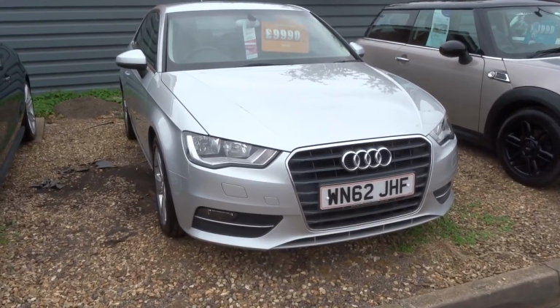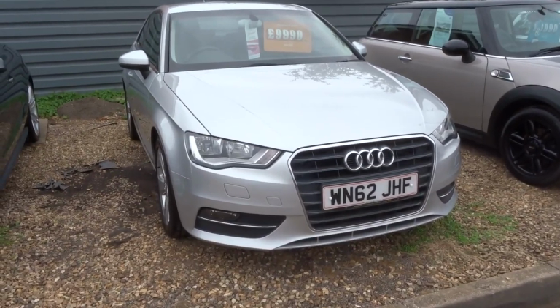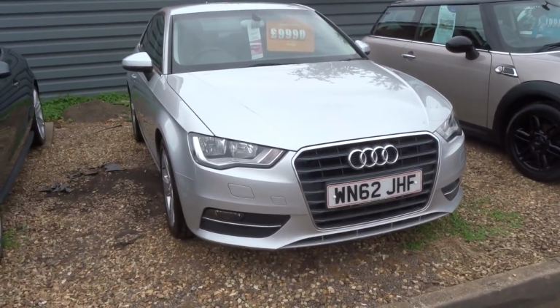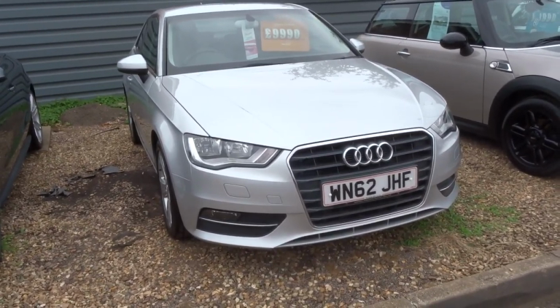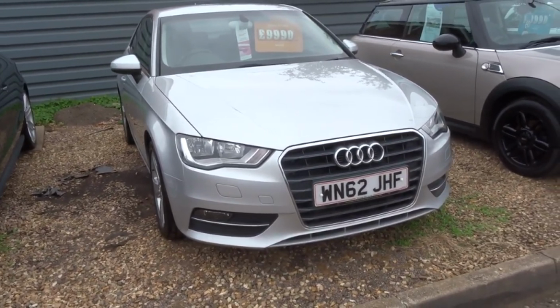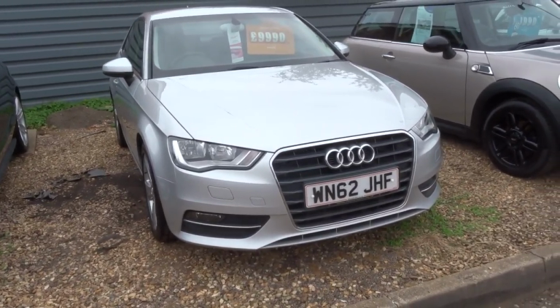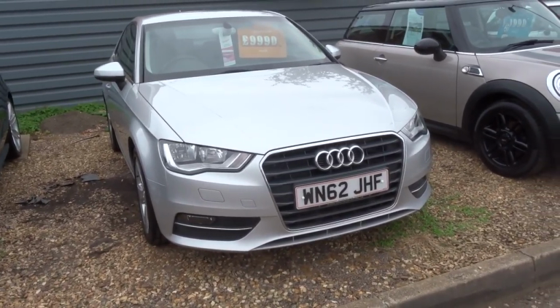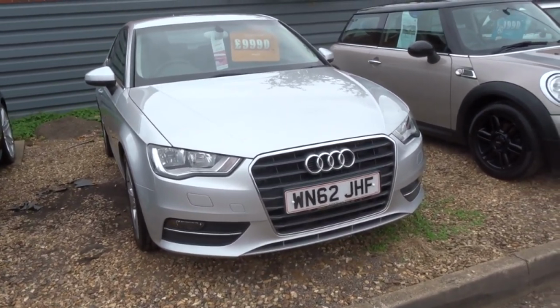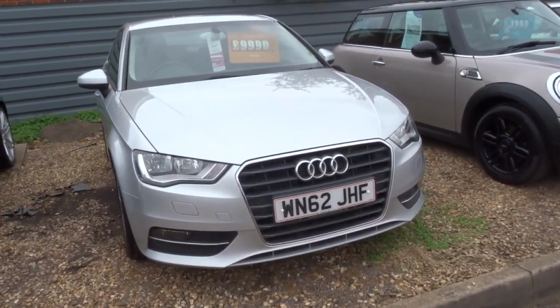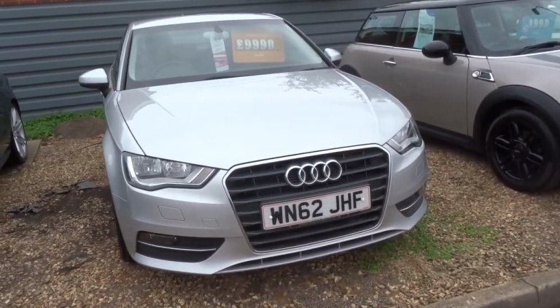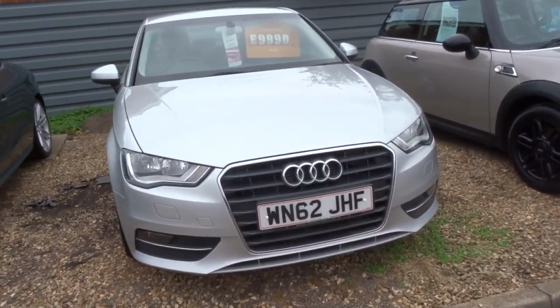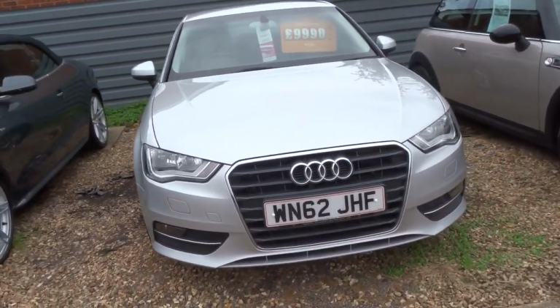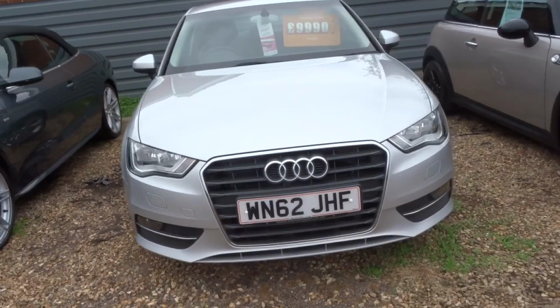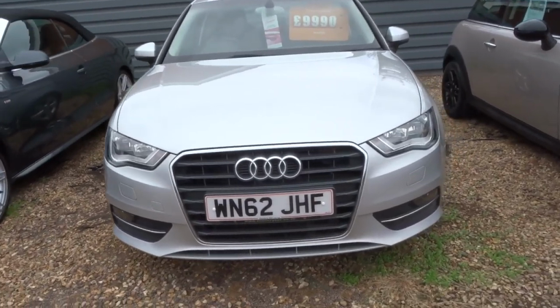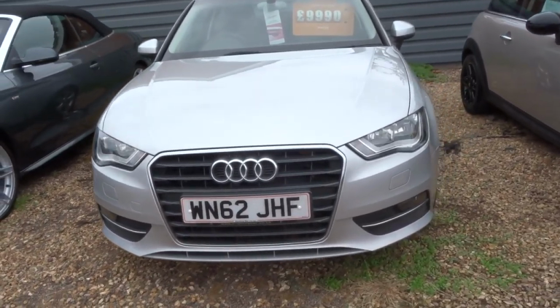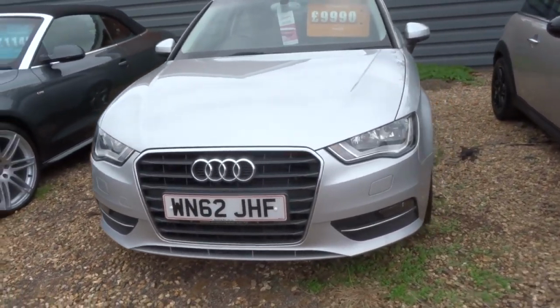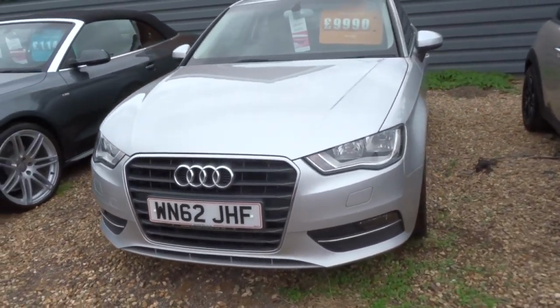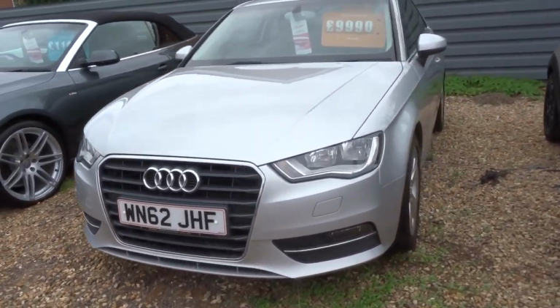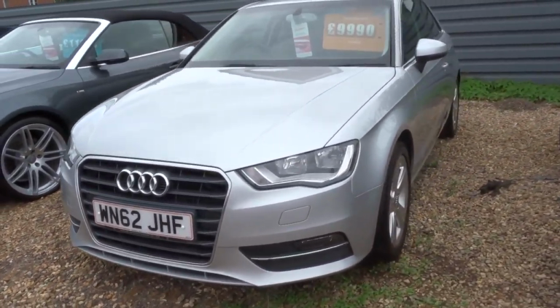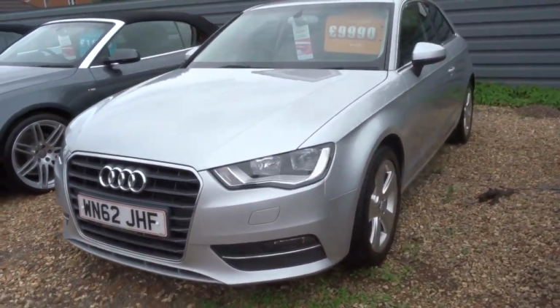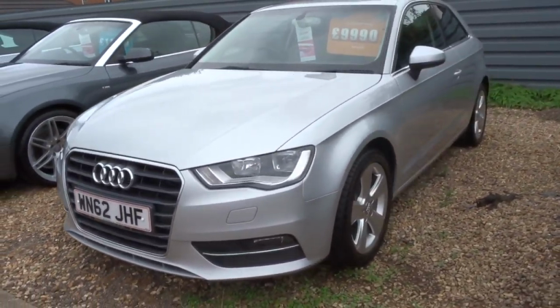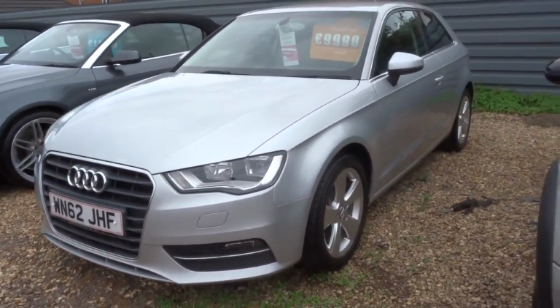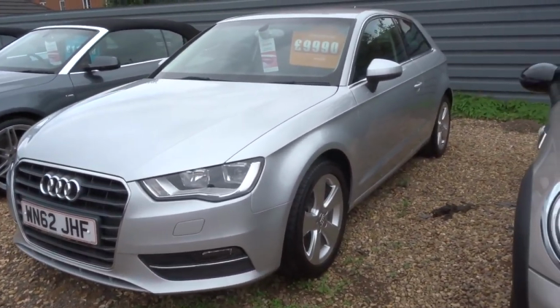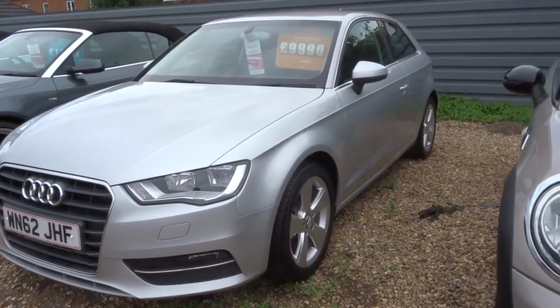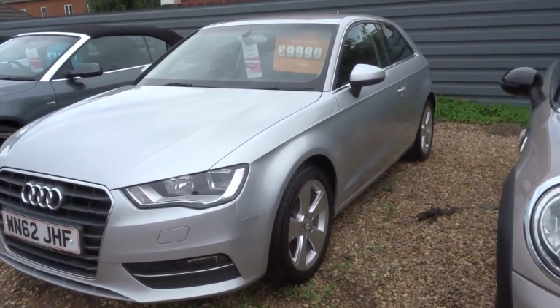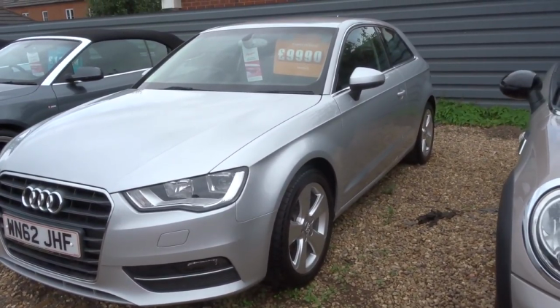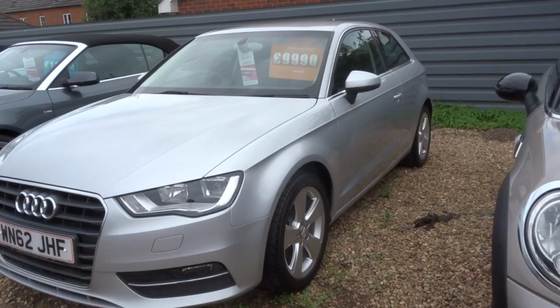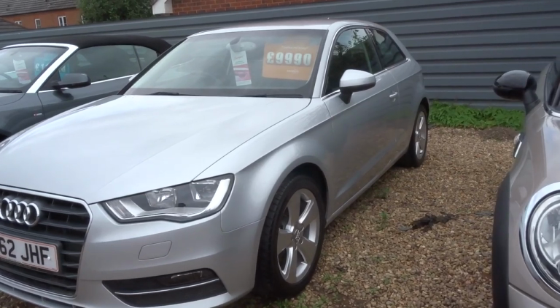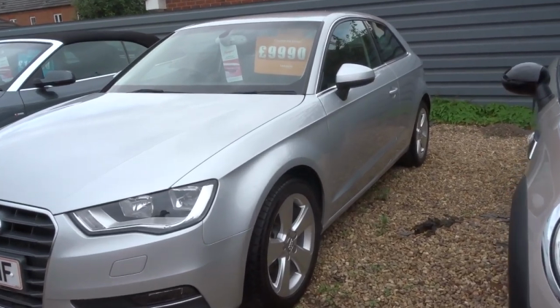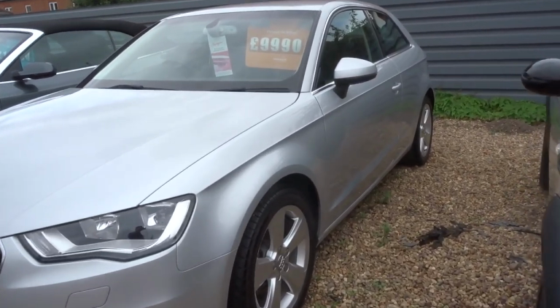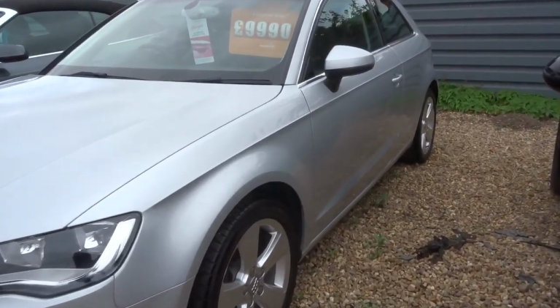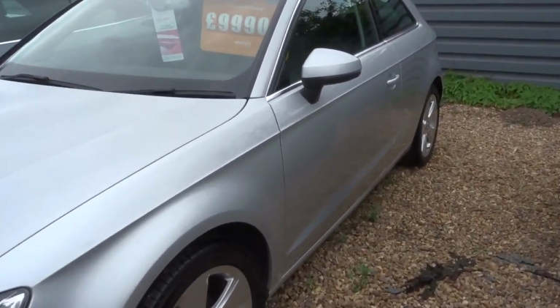Welcome to Country Car, my name's Tom. Here we have the Audi A3. This is the 2 litre TDI, 148 brake horsepower.